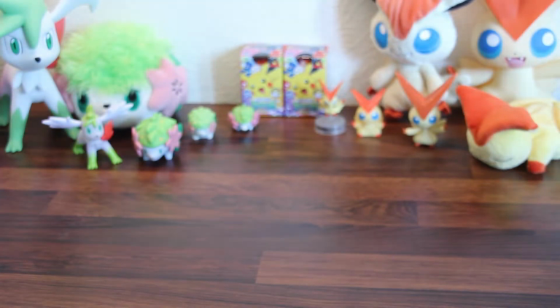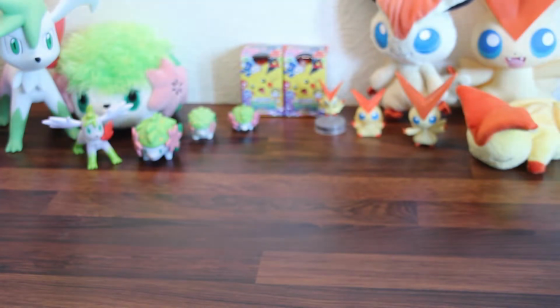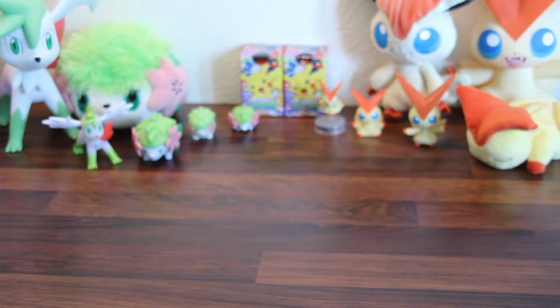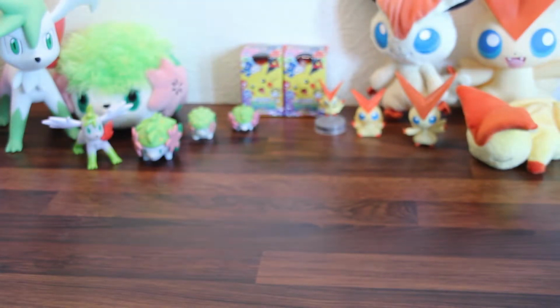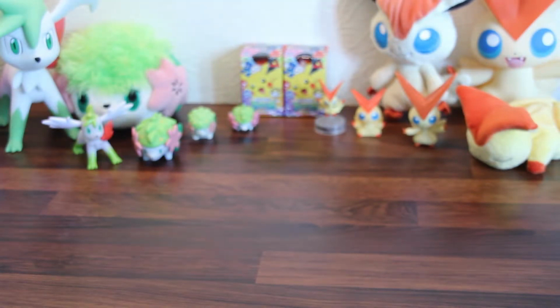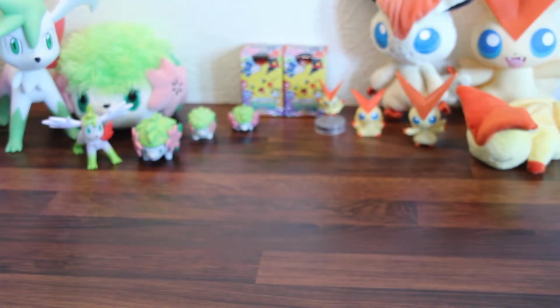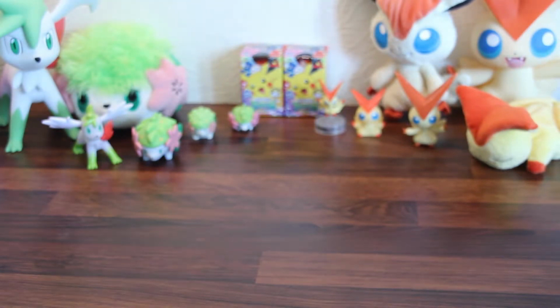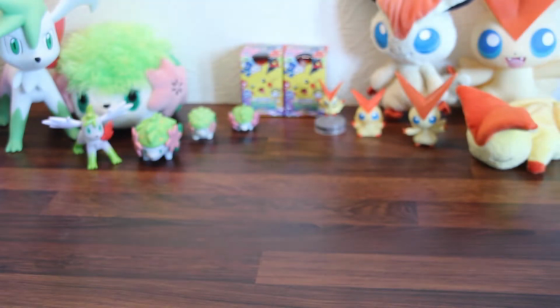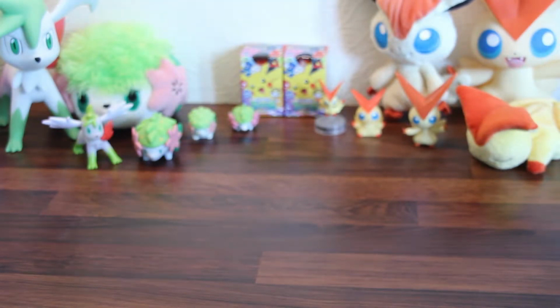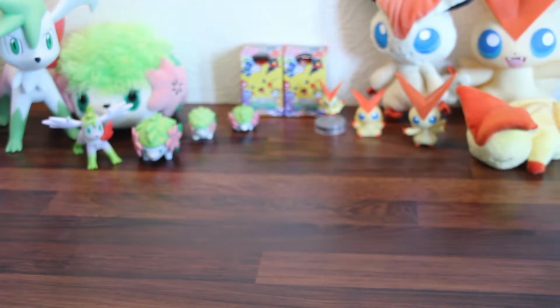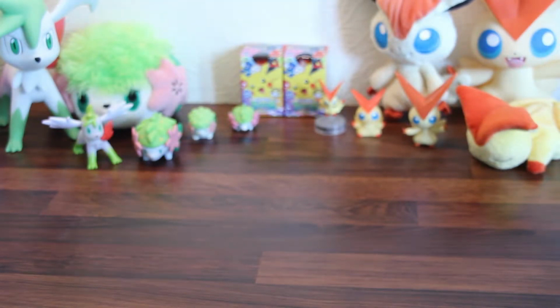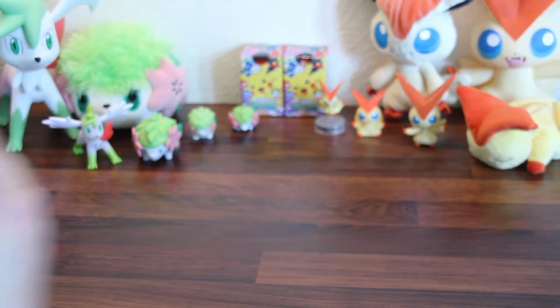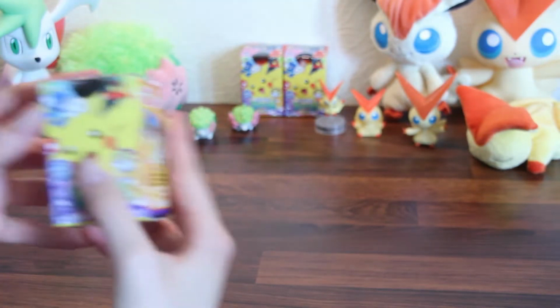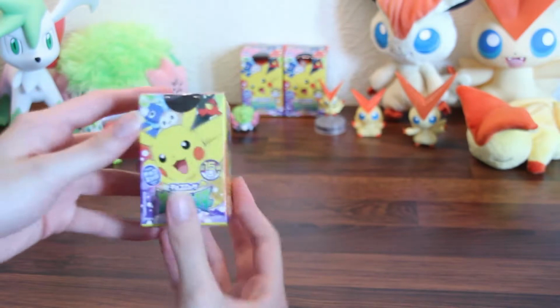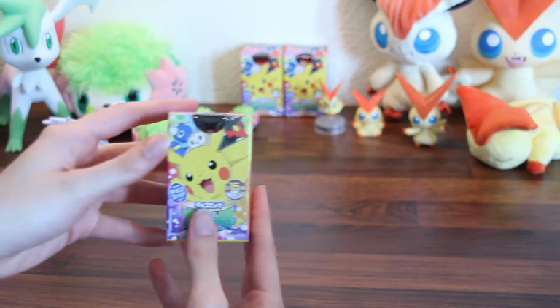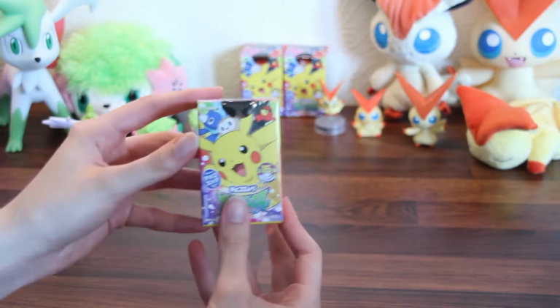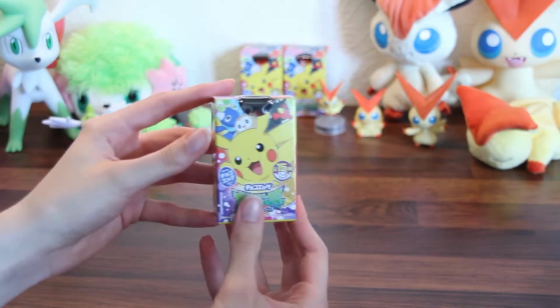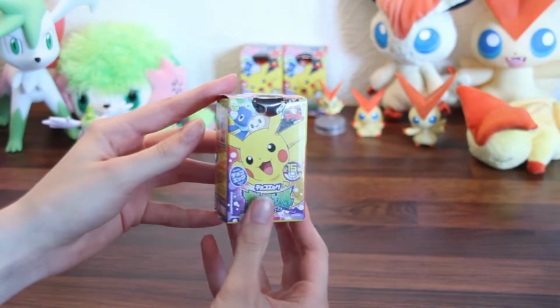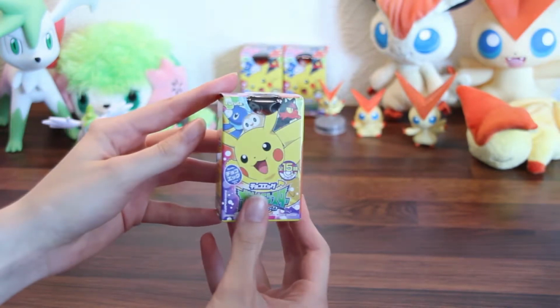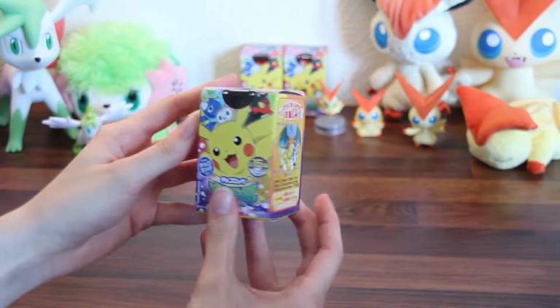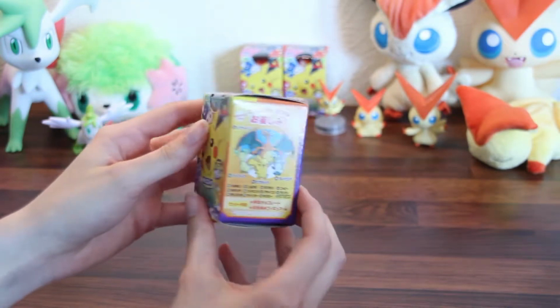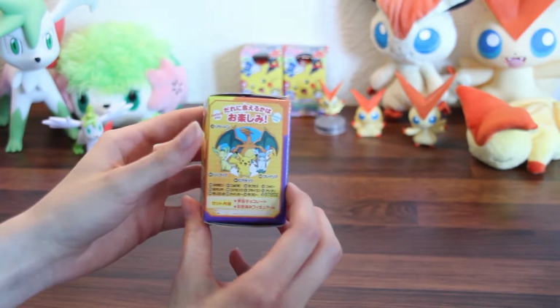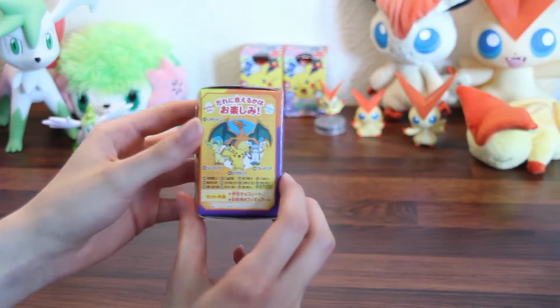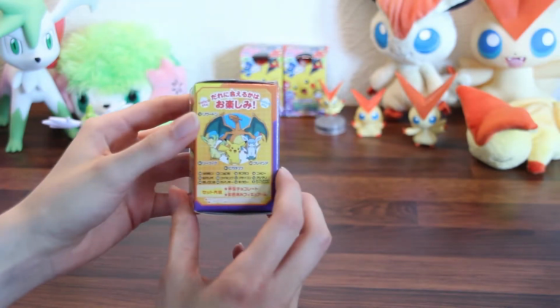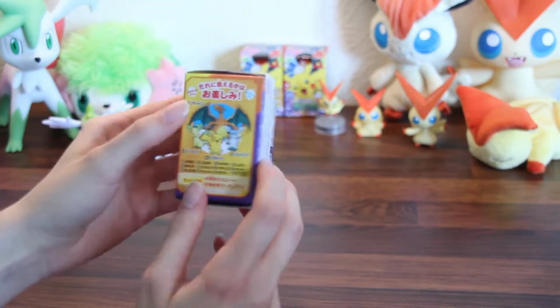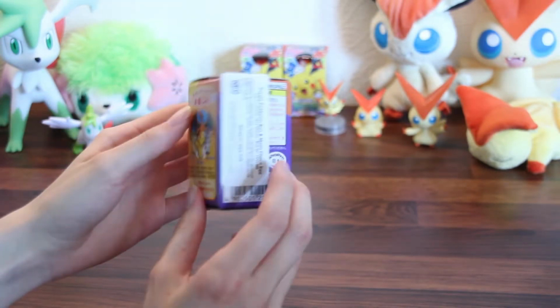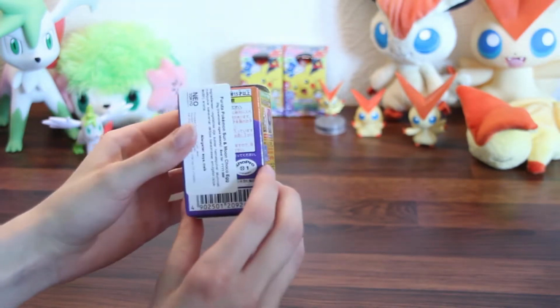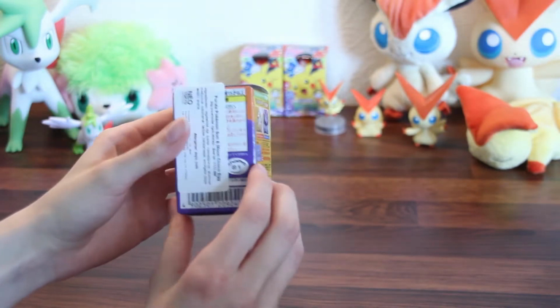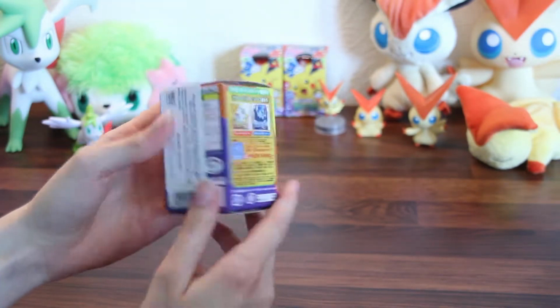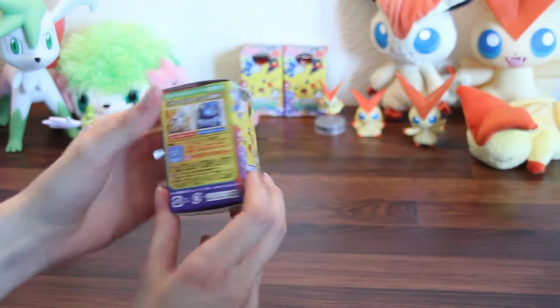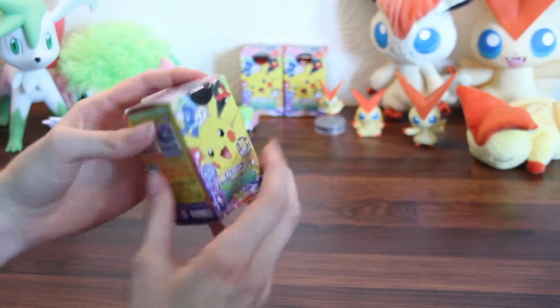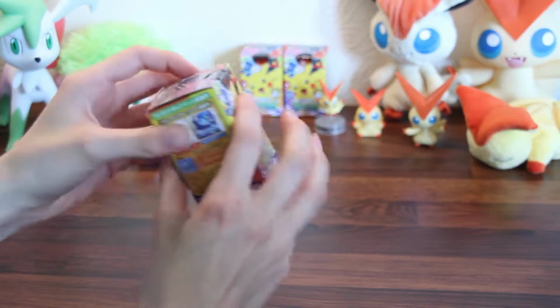Hello YouTube, I'm Shaymin, and I'm Victini, and today we are going to open some Japanese Pokémon eggs. So let's get started.